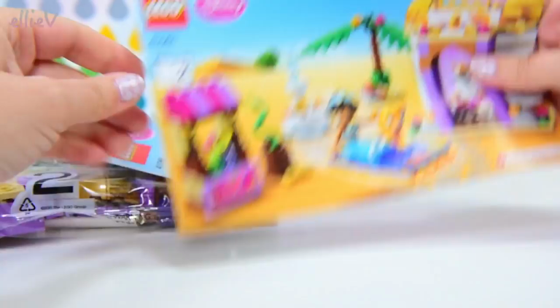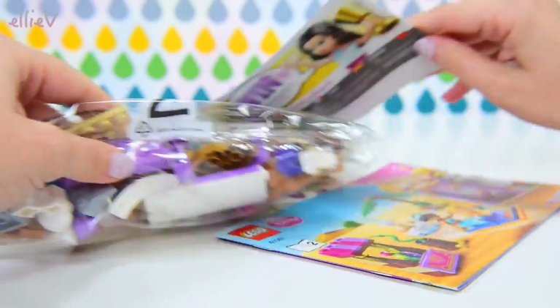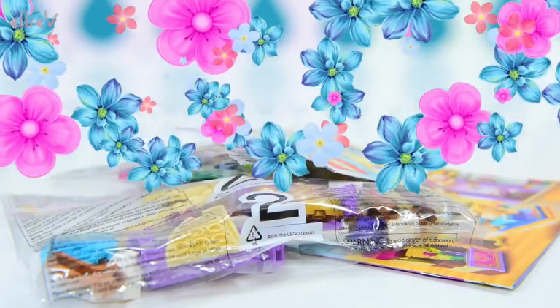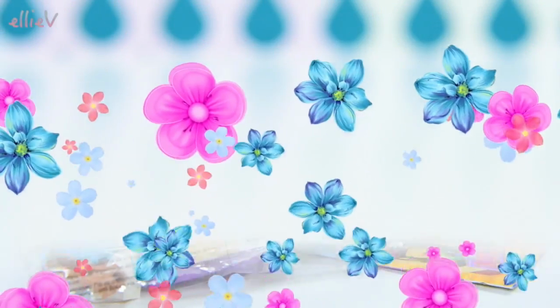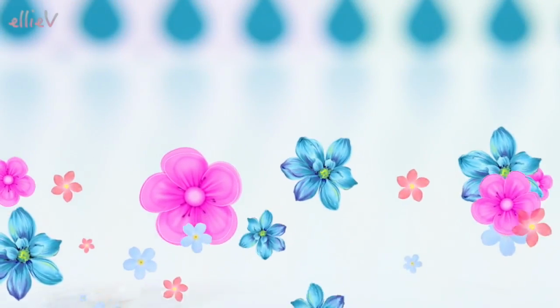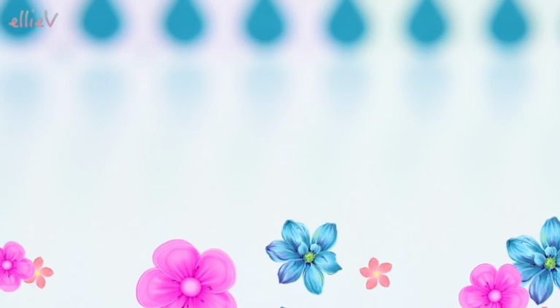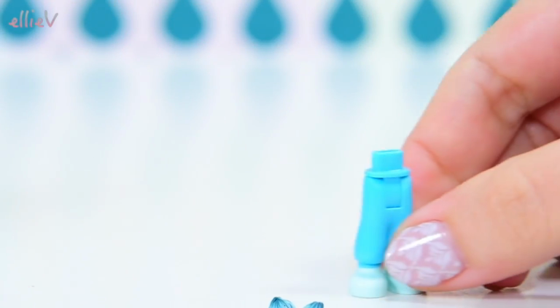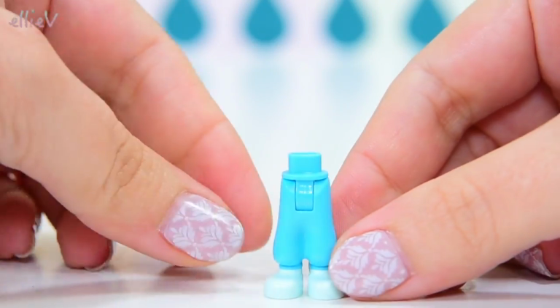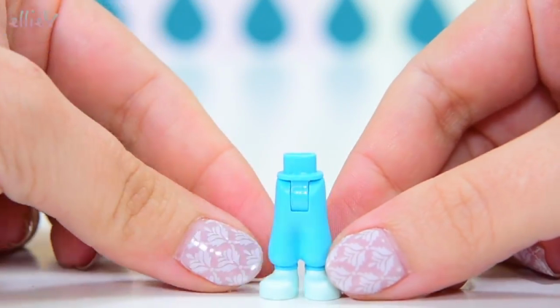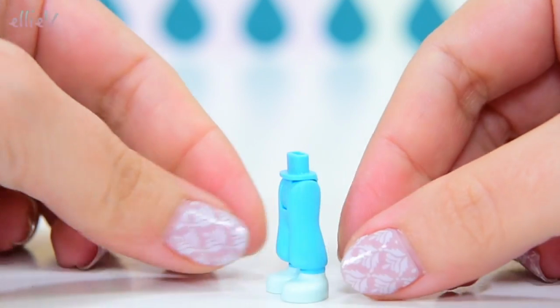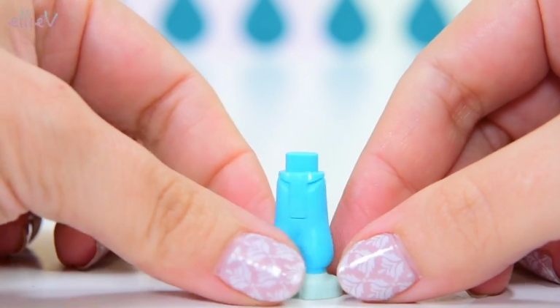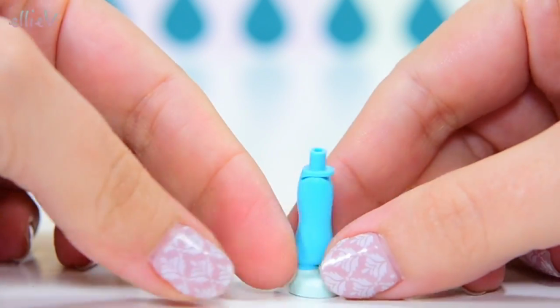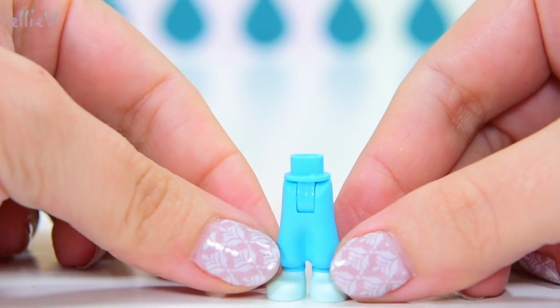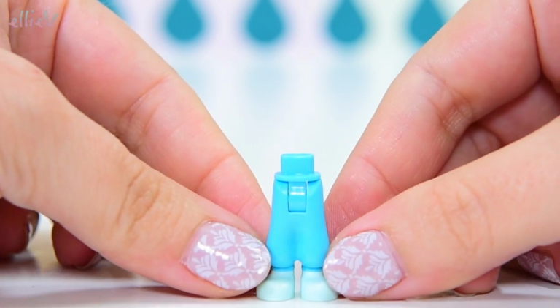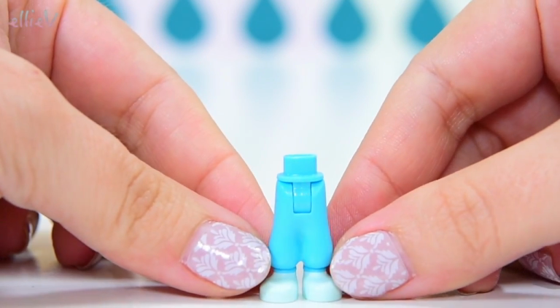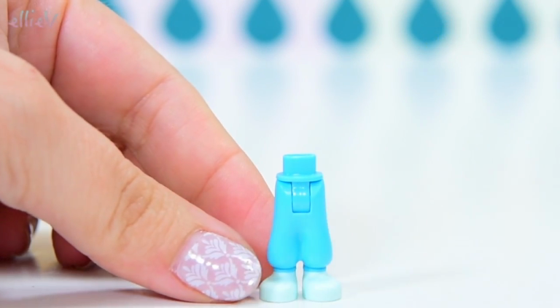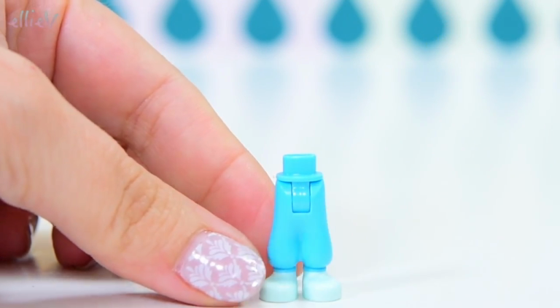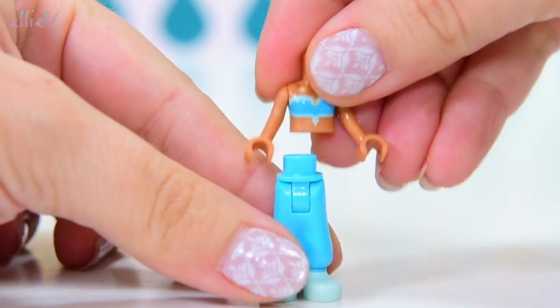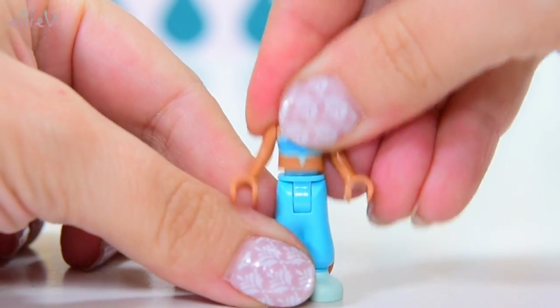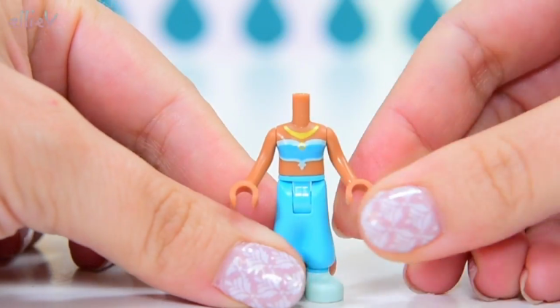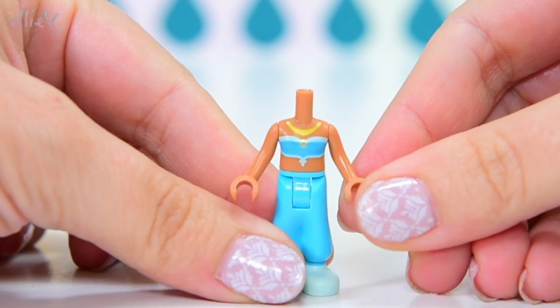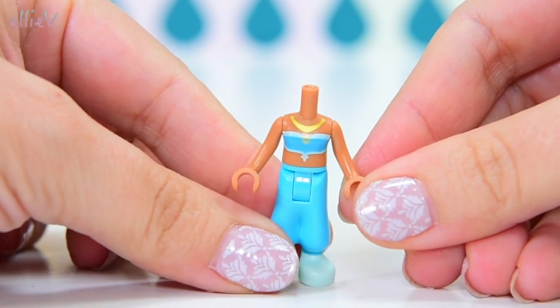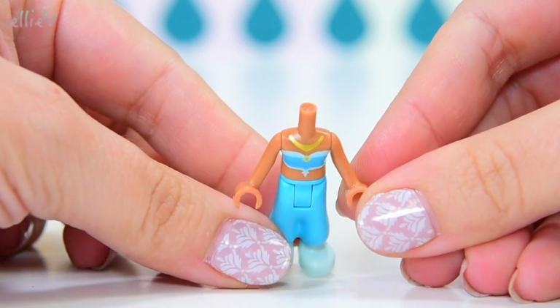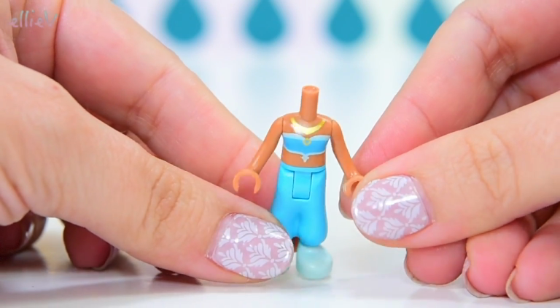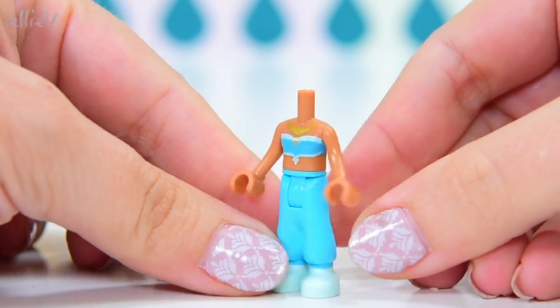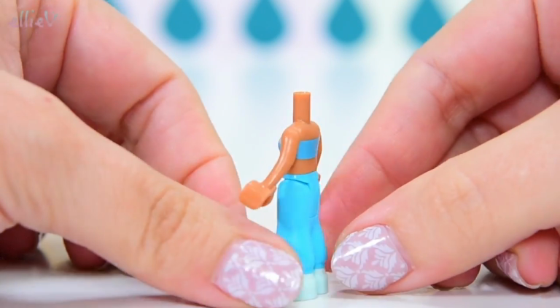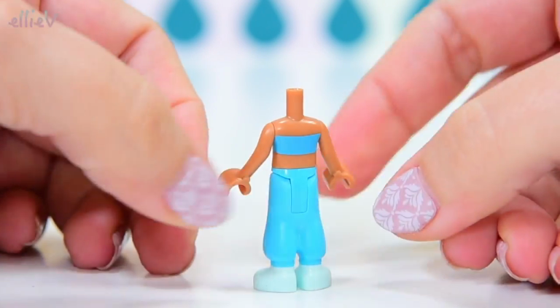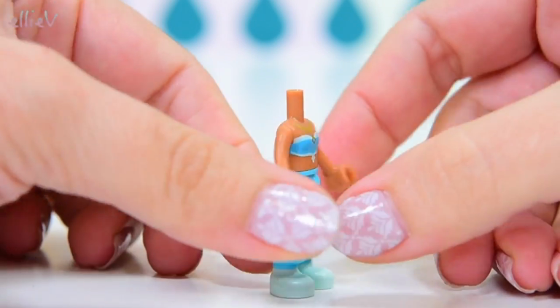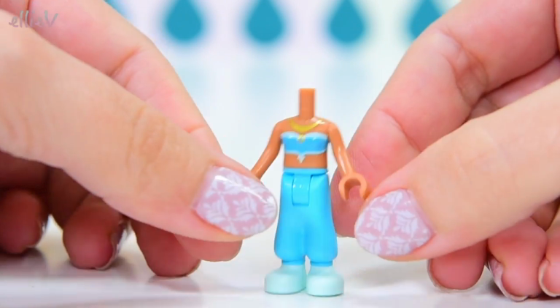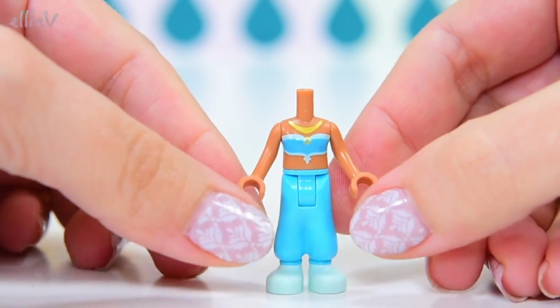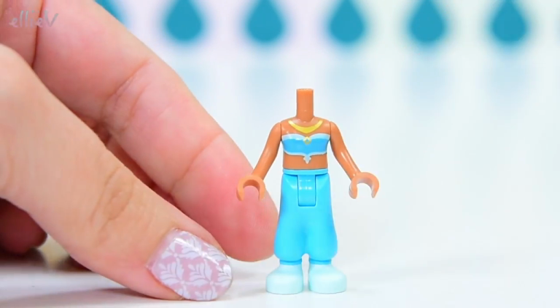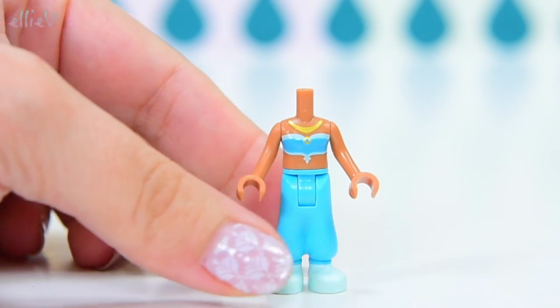This is the Lego Disney Princess Jasmine's Exotic Palace, and it comes with Princess Jasmine. This is the only set that has got Princess Jasmine in it, and that makes her kind of rare and special I think. She's been really well designed.